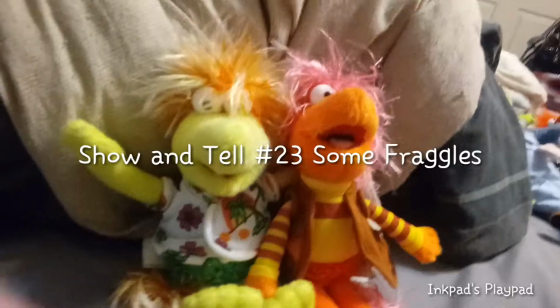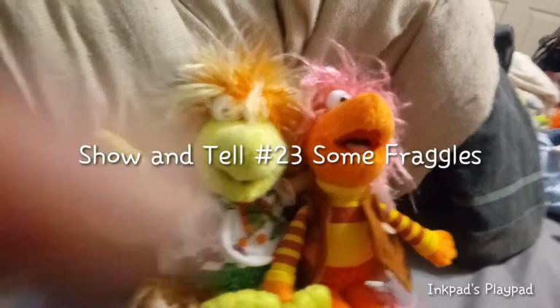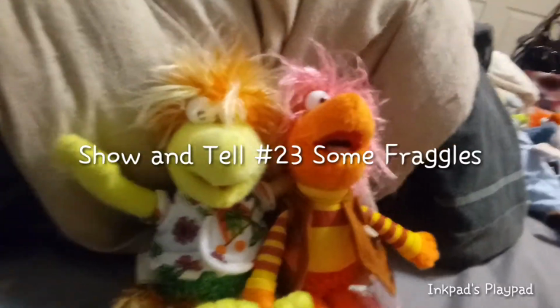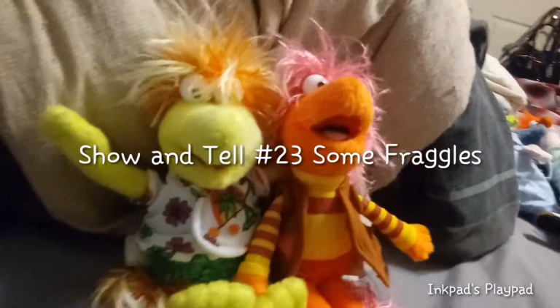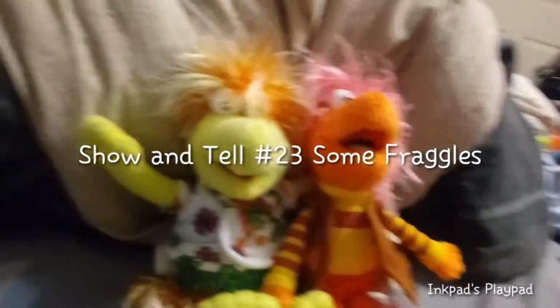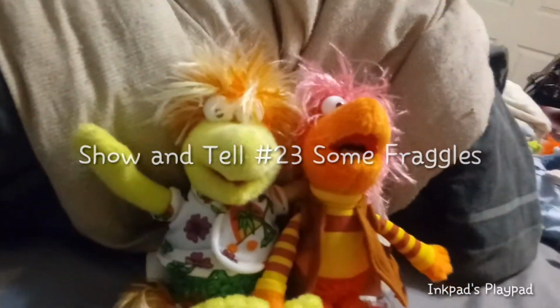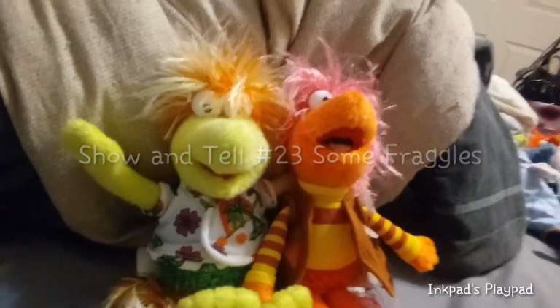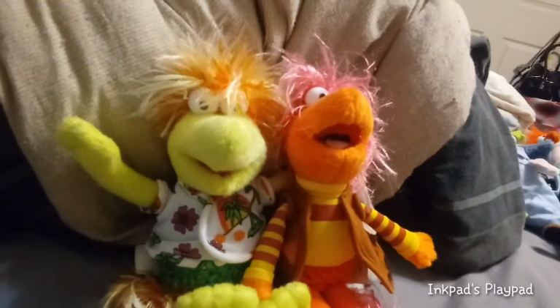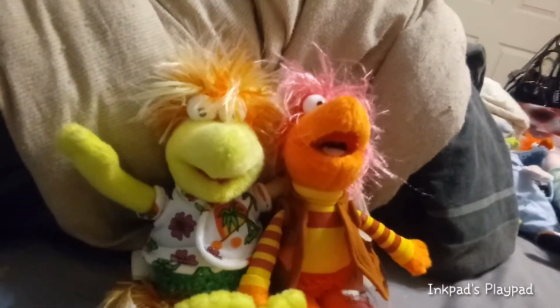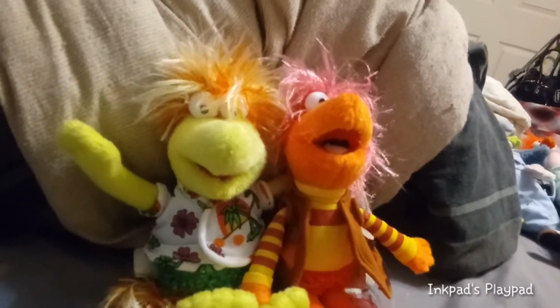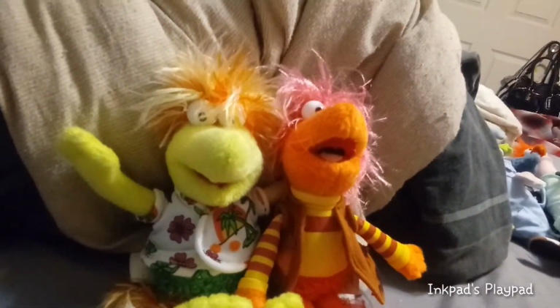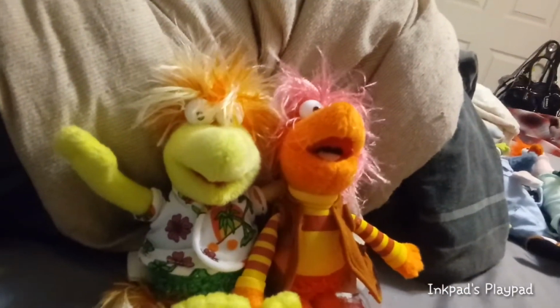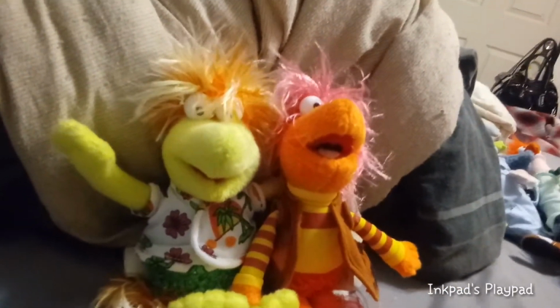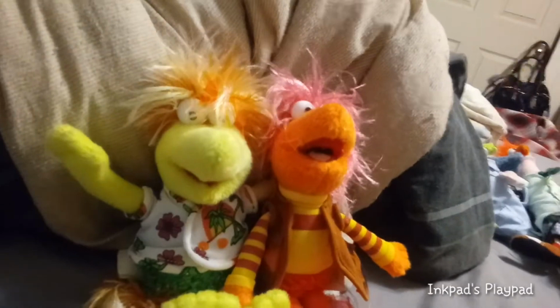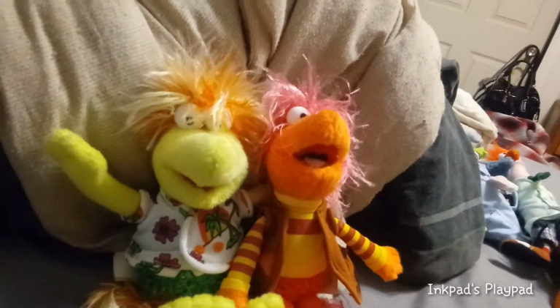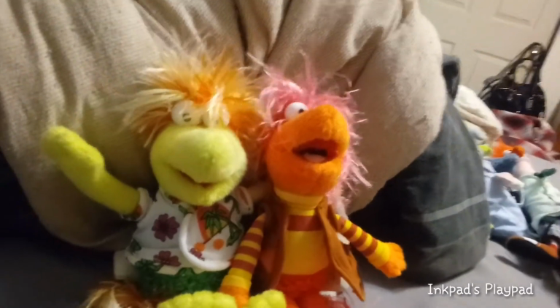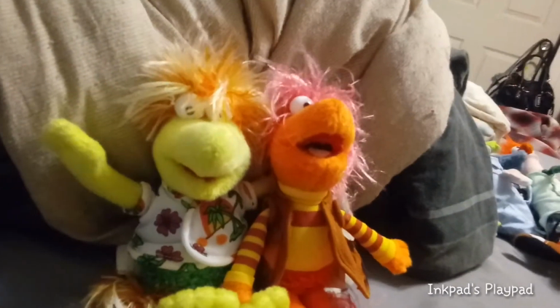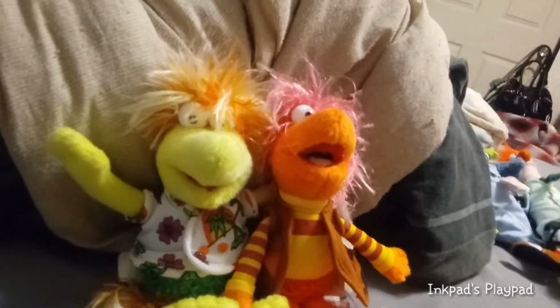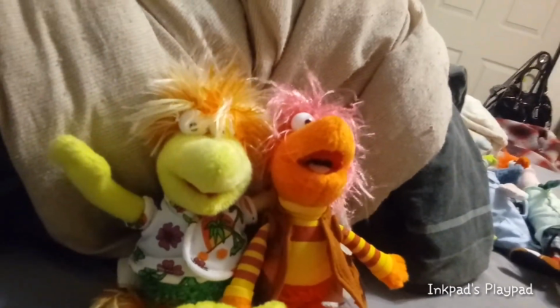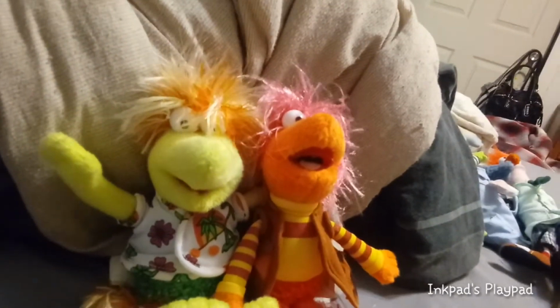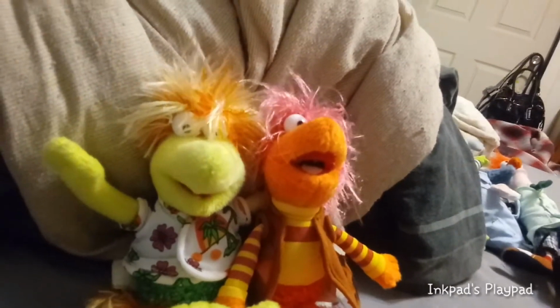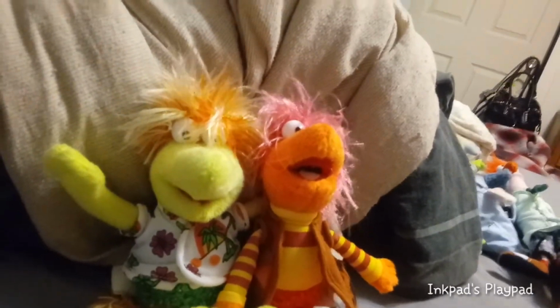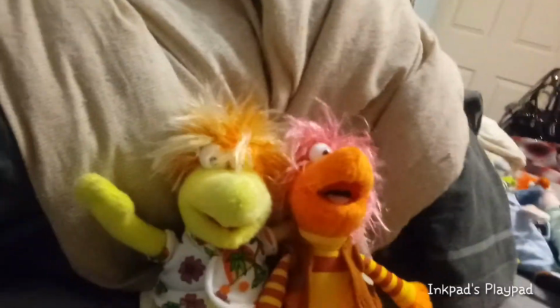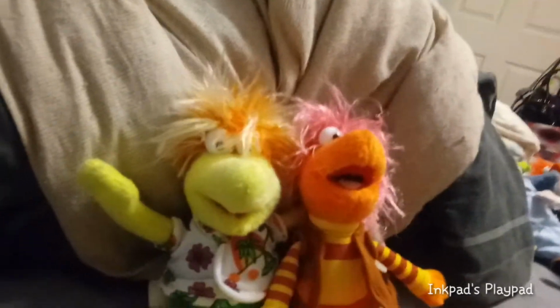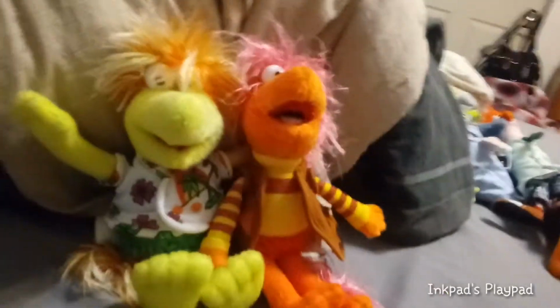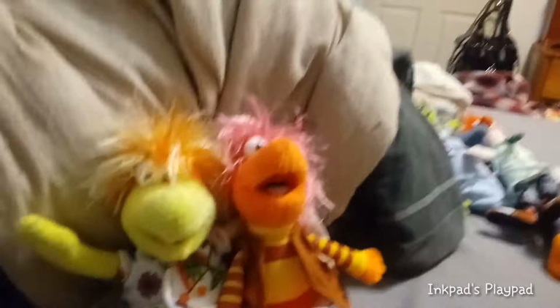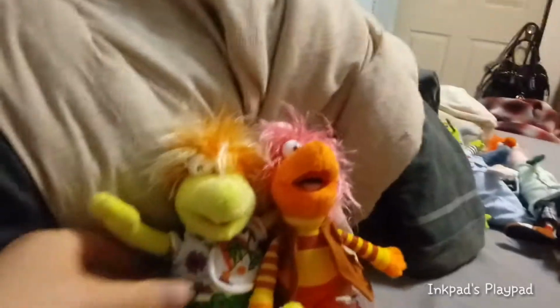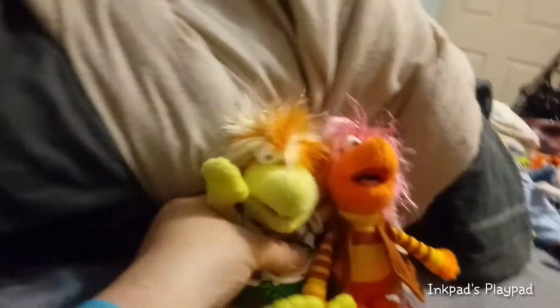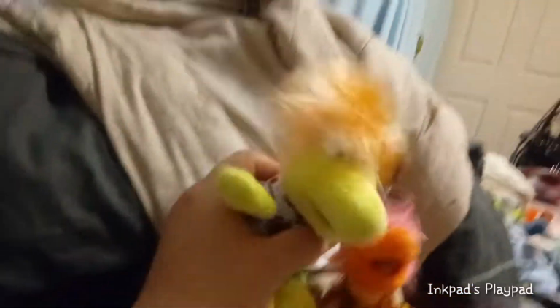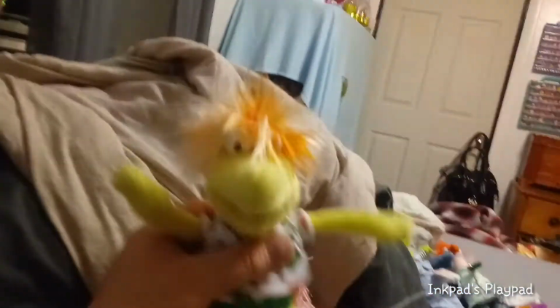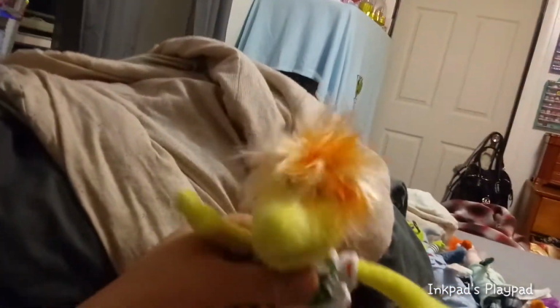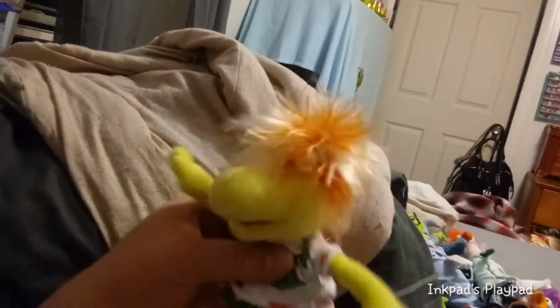Hey guys! So inspired by yesterday's video, I decided to show off some of my Fraggle Rocks. I'm swearing right now that I have Red, but I don't know where she is, so someday she'll come see the screen.